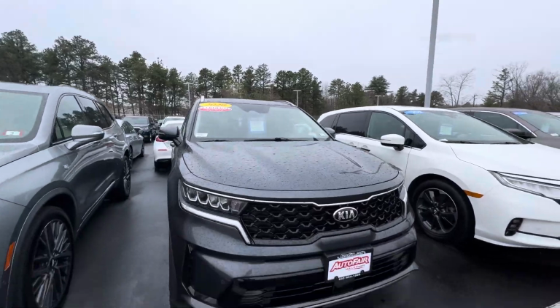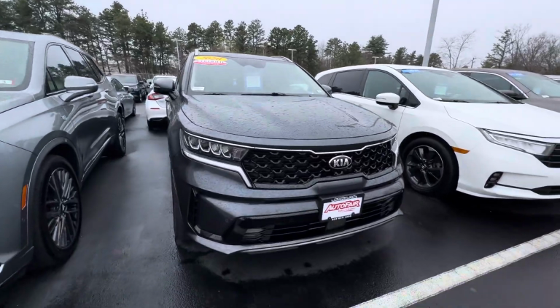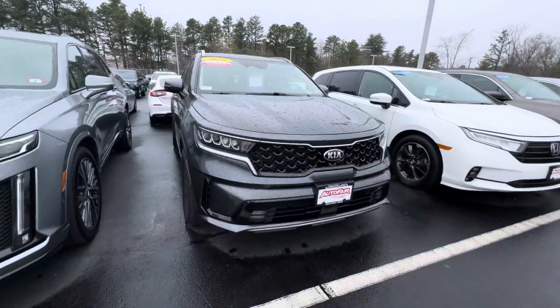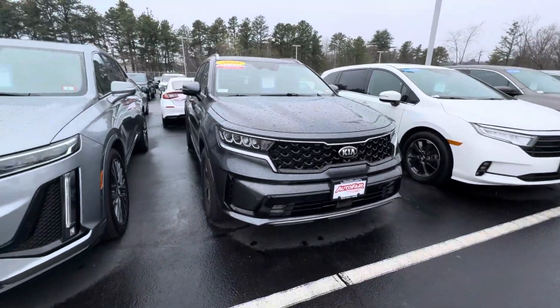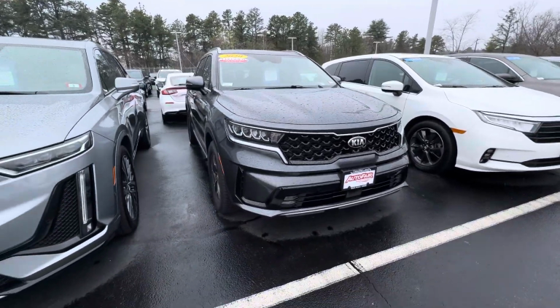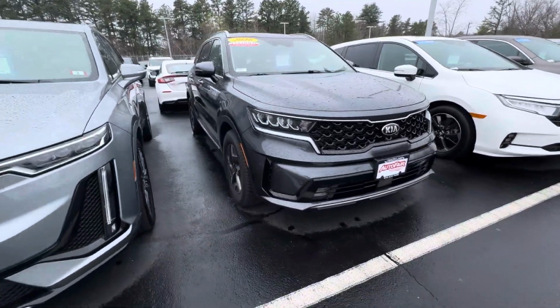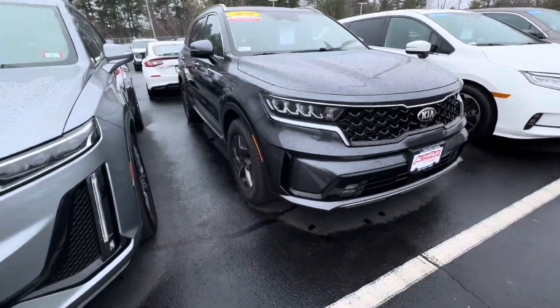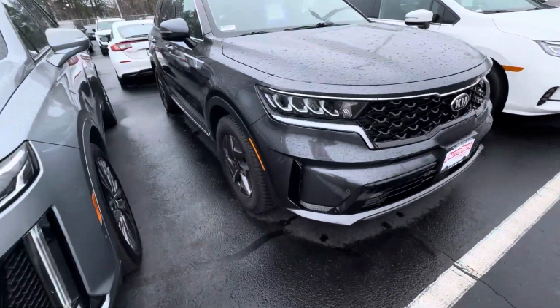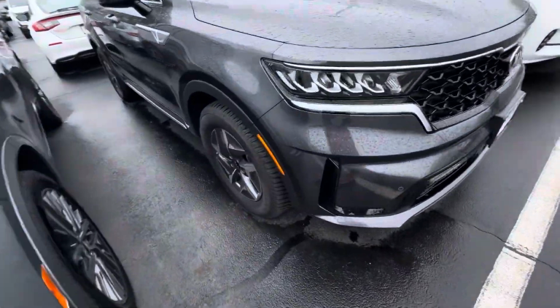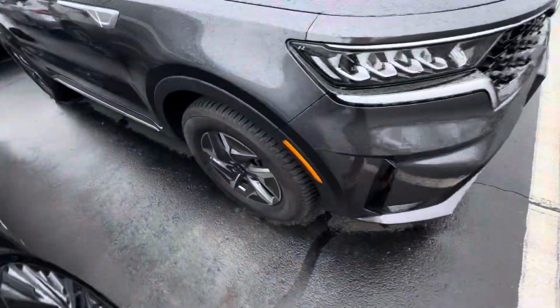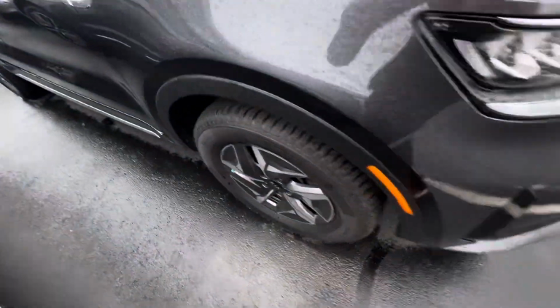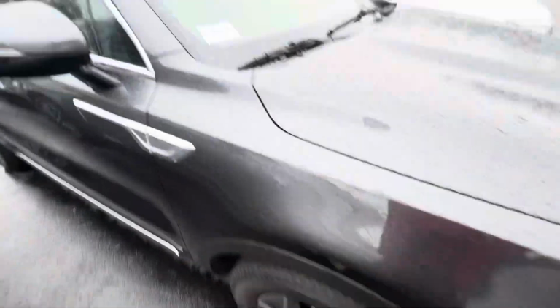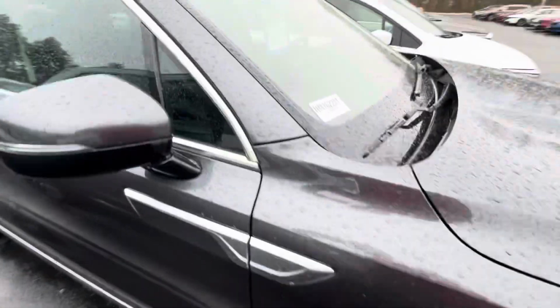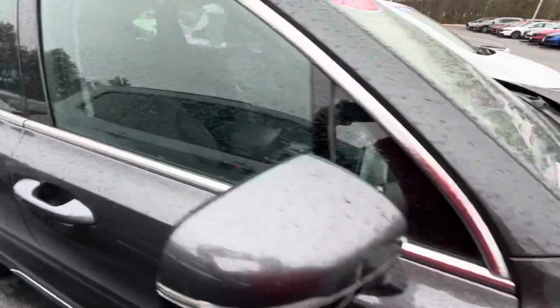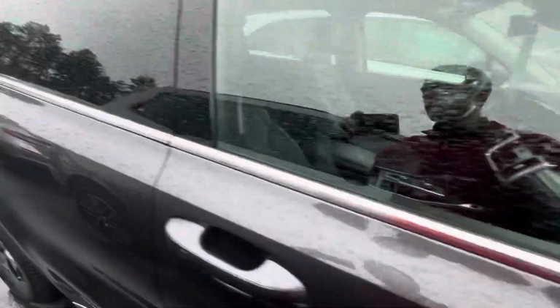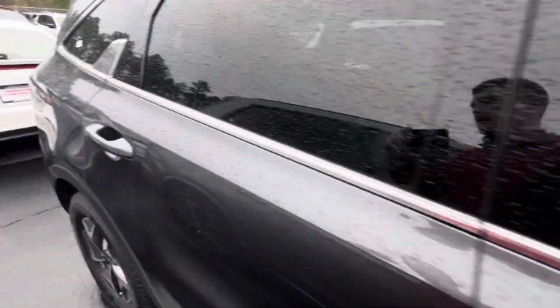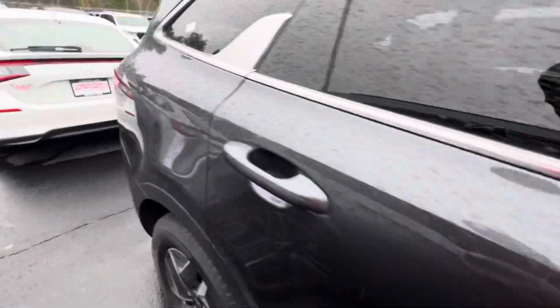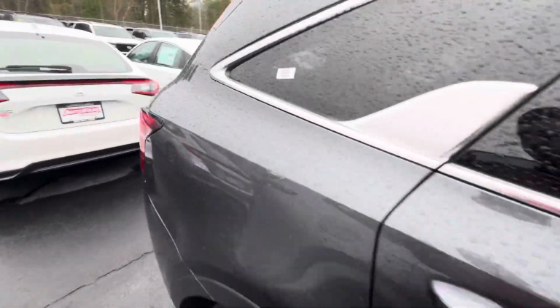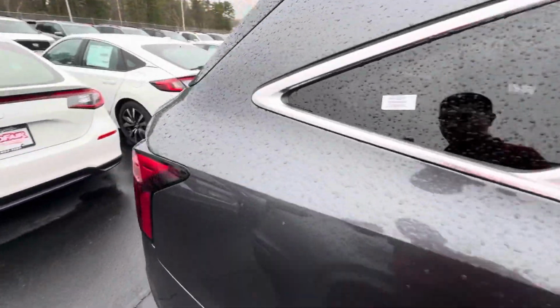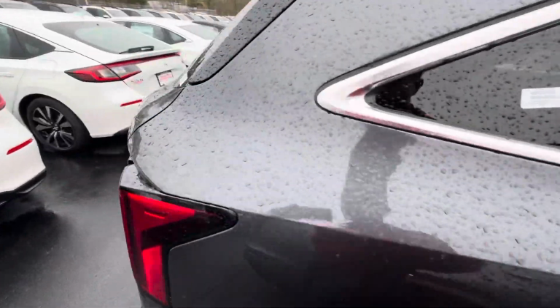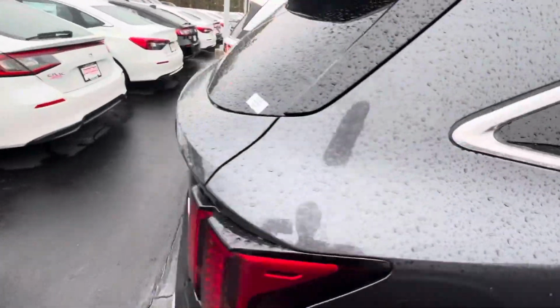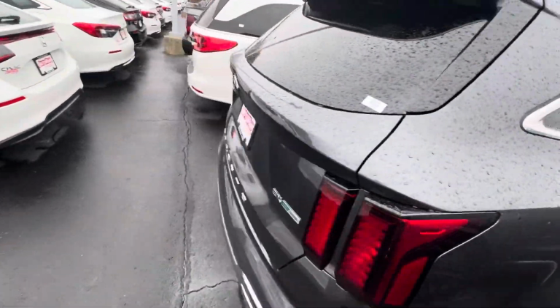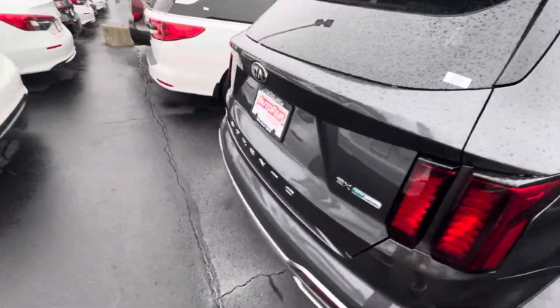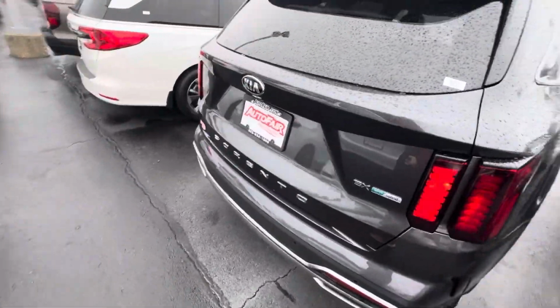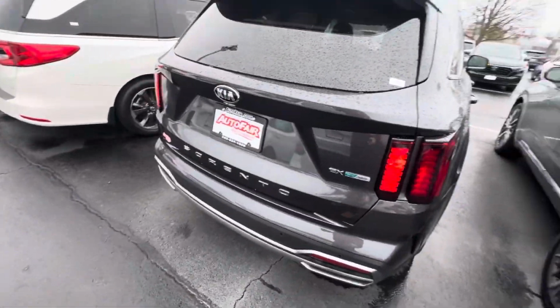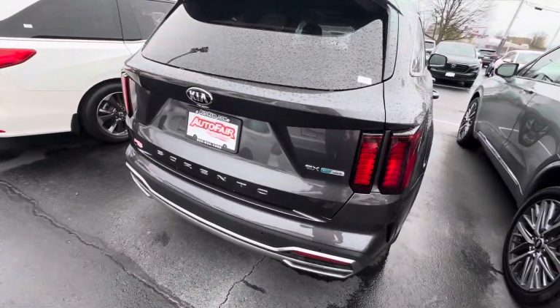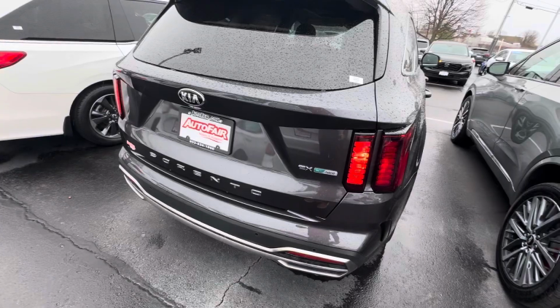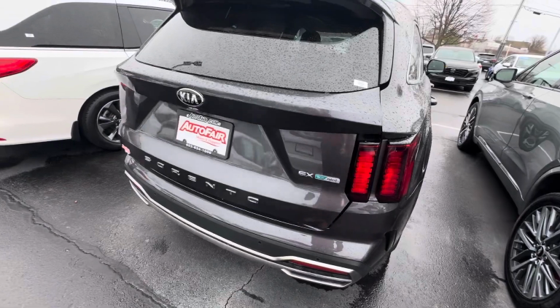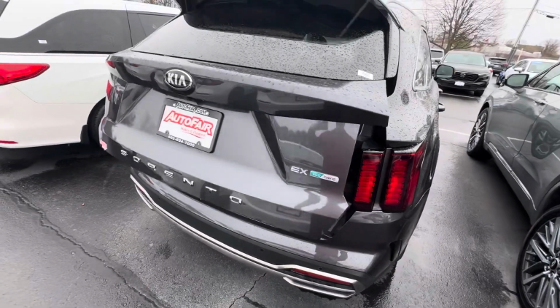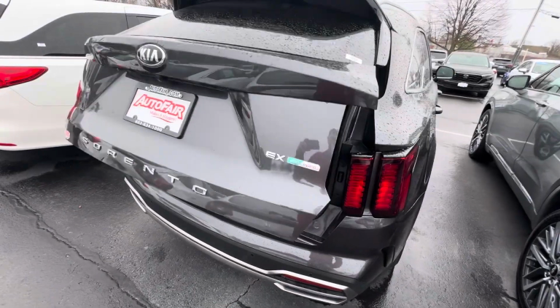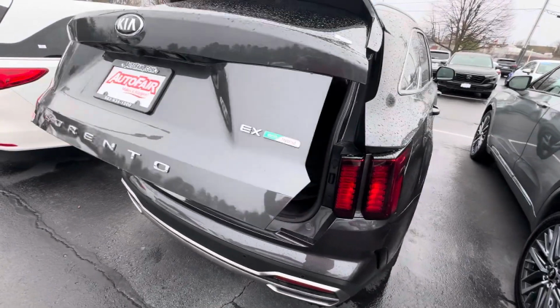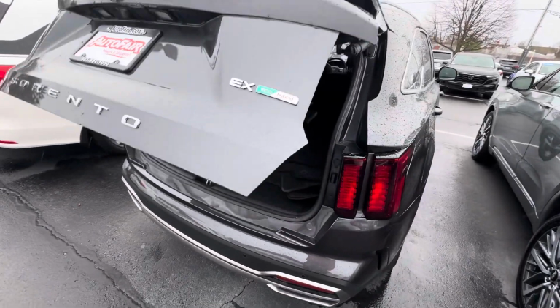Here's your front end right there, and your wheels. Coming around to the back — this does have a power liftgate.